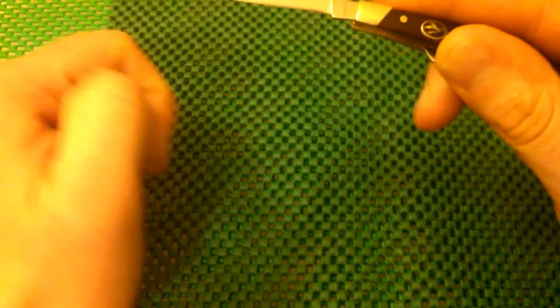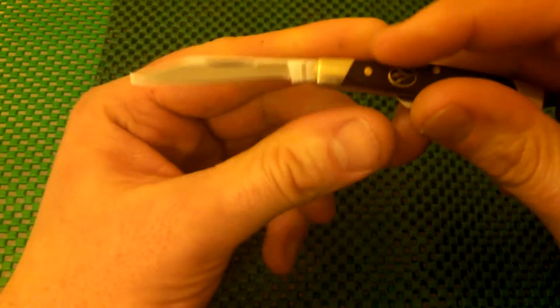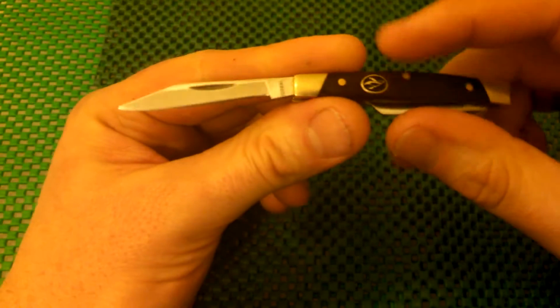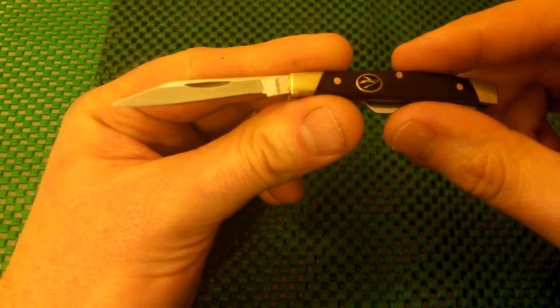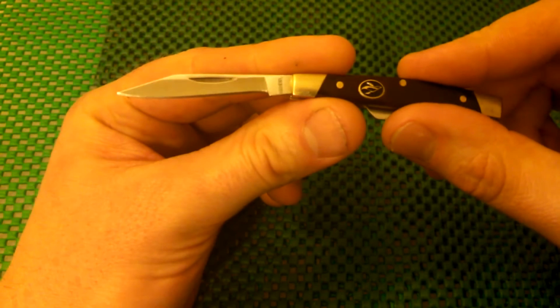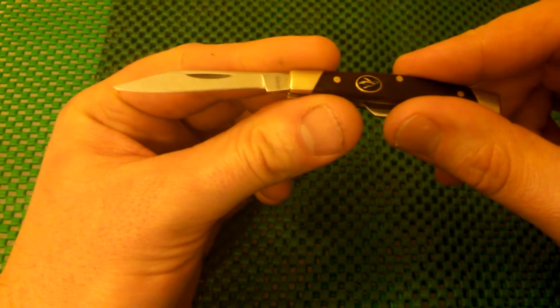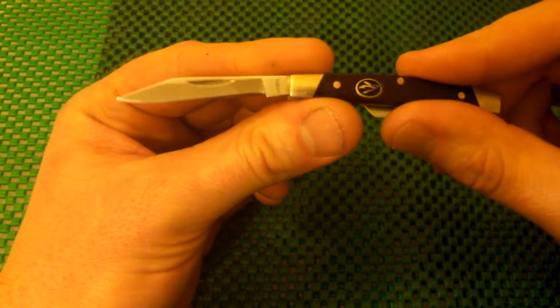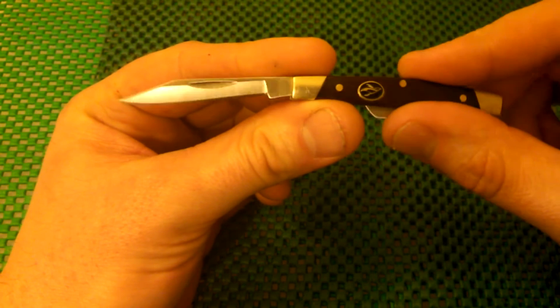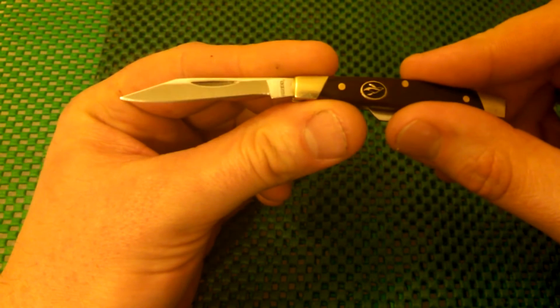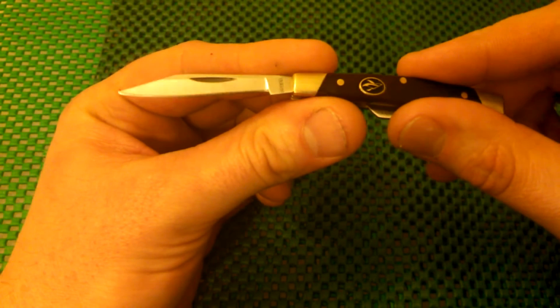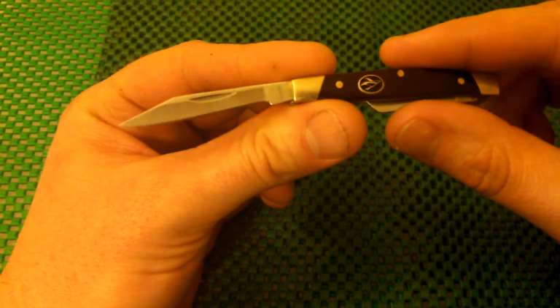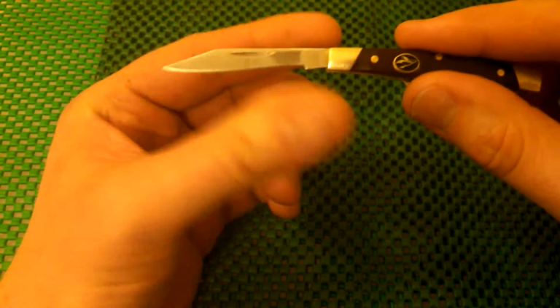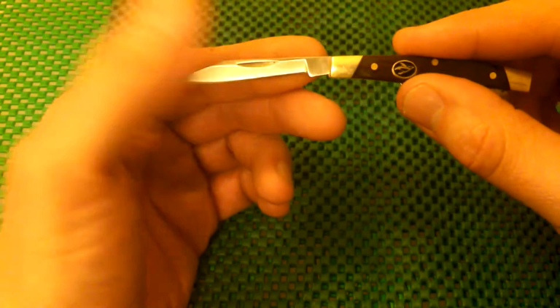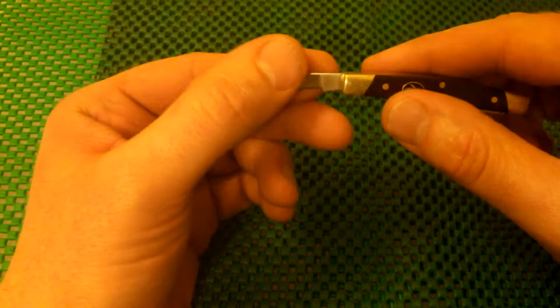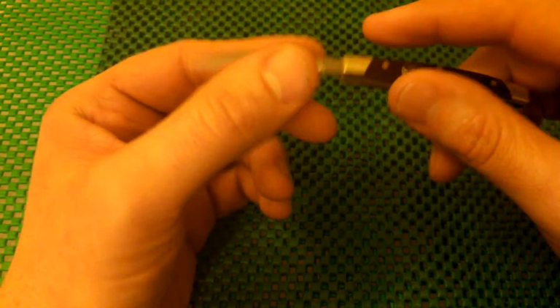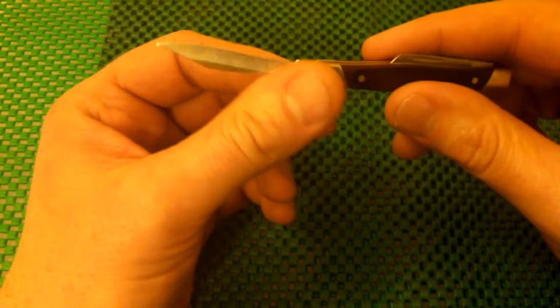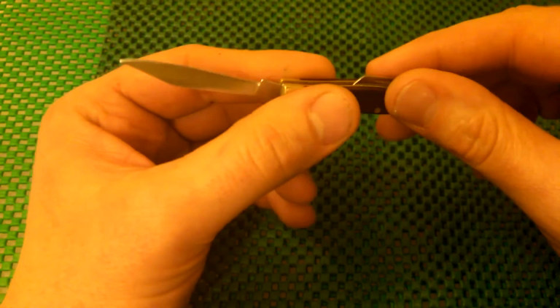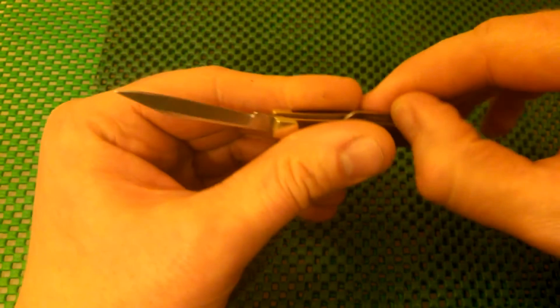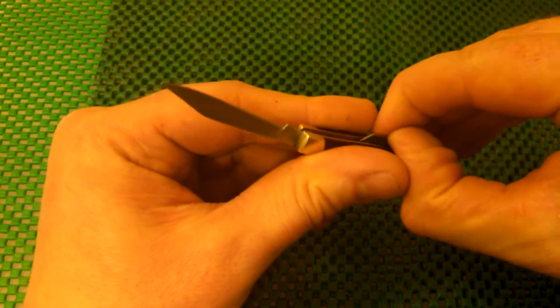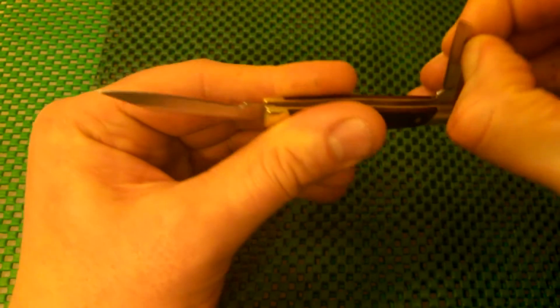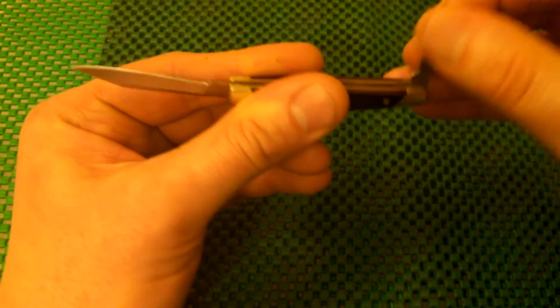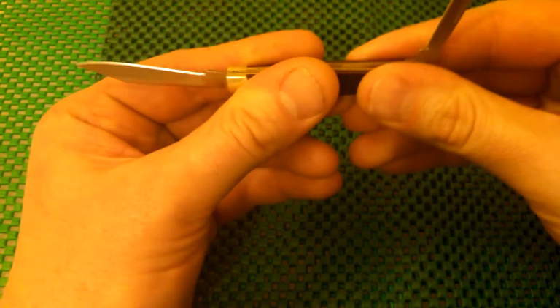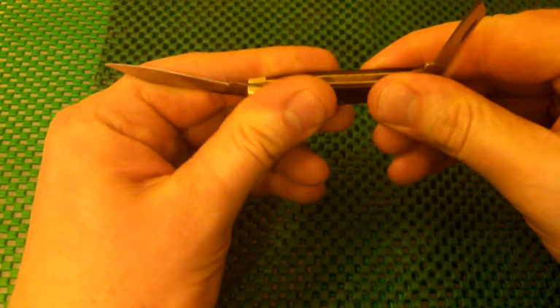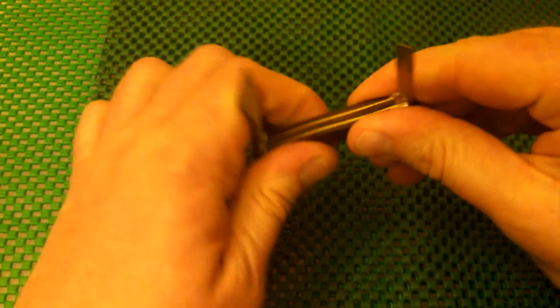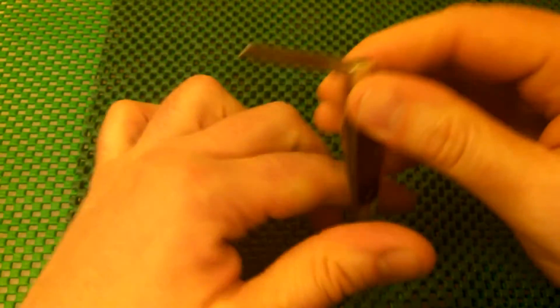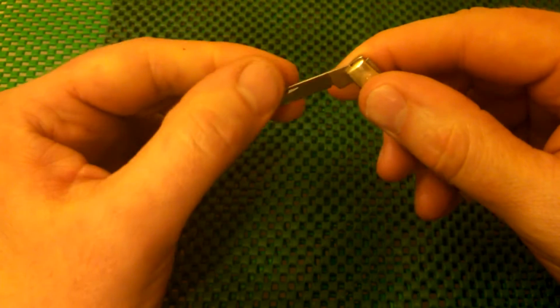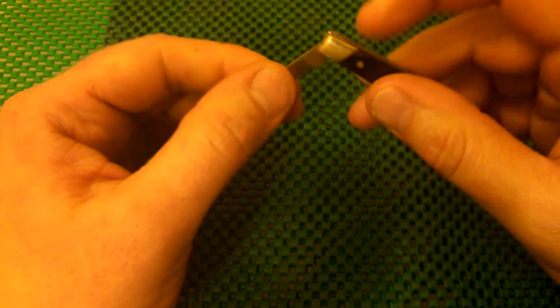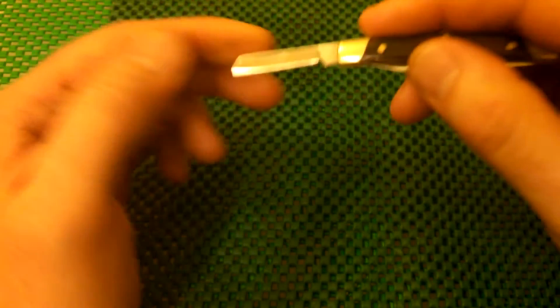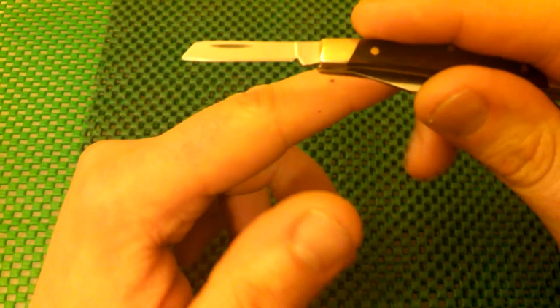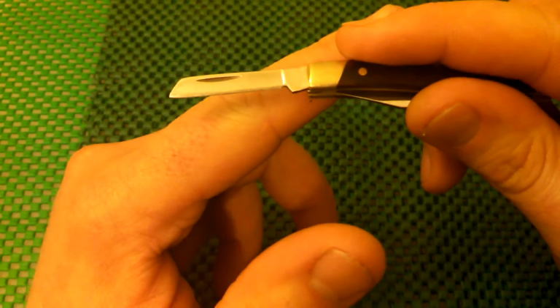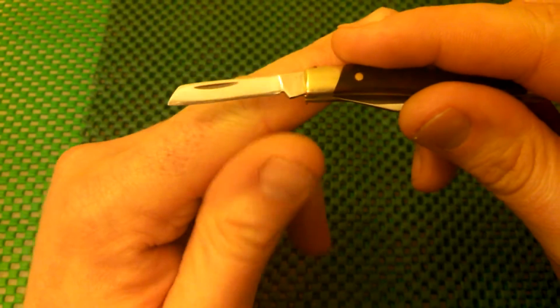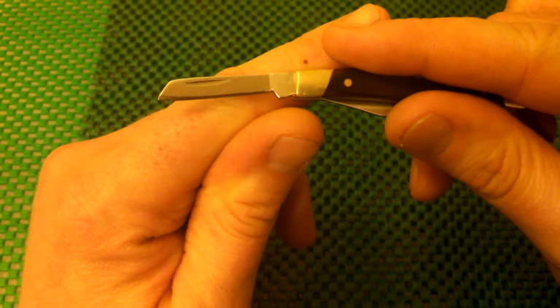It comes with a pen knife or small clip point blade, and also a little coping blade, which is very nice for opening packages and score cuts and whatnot.